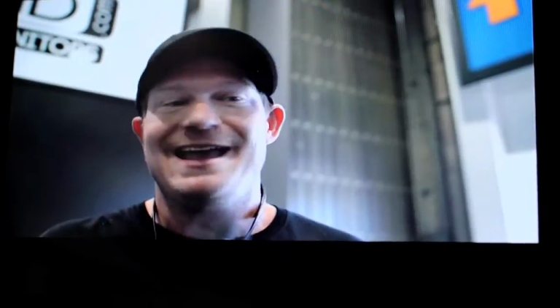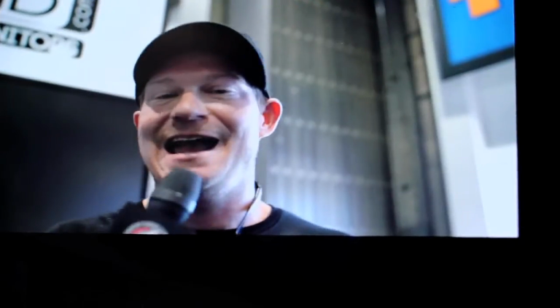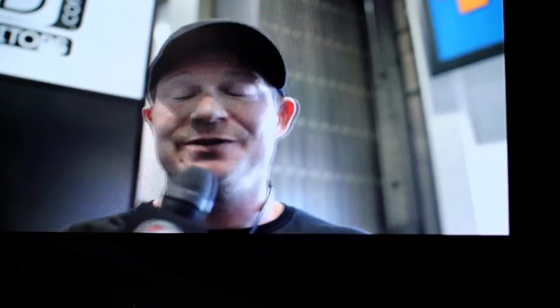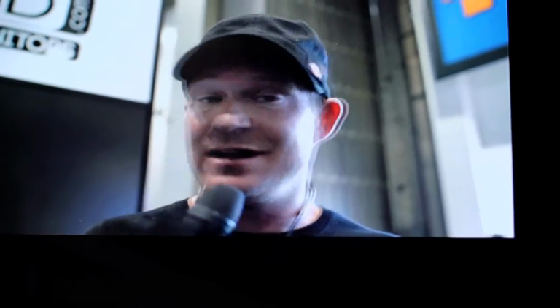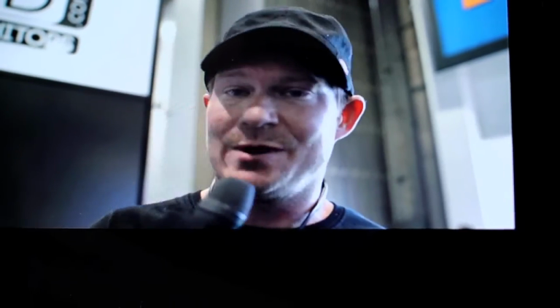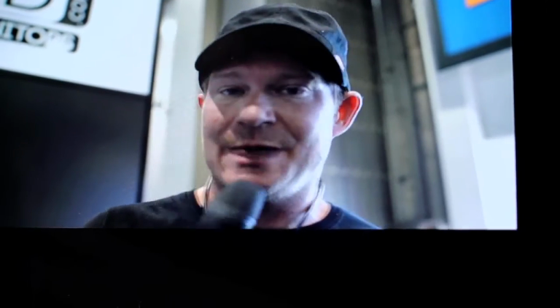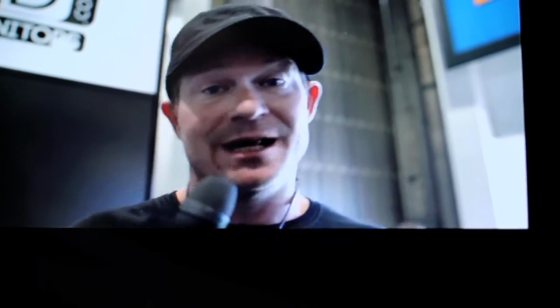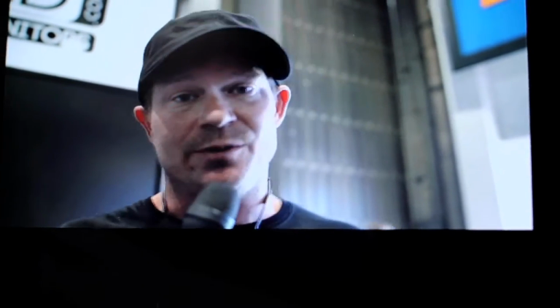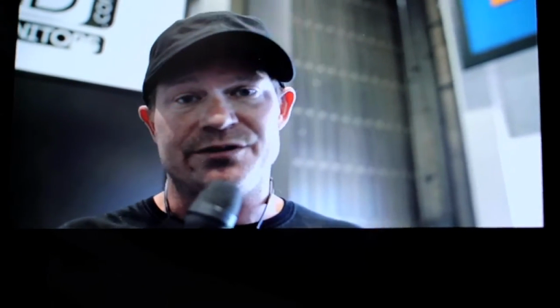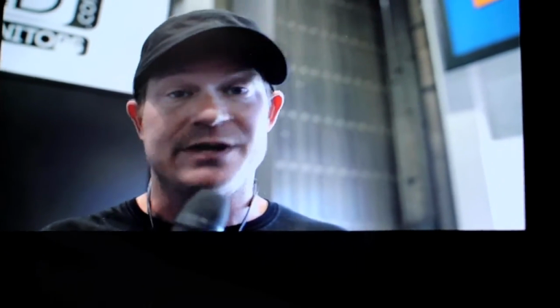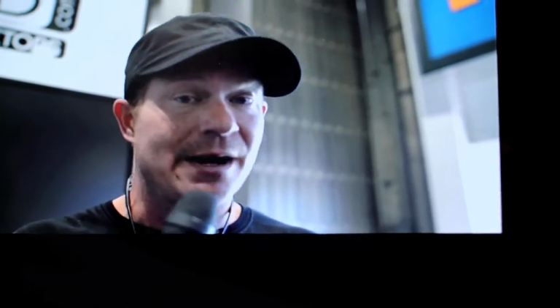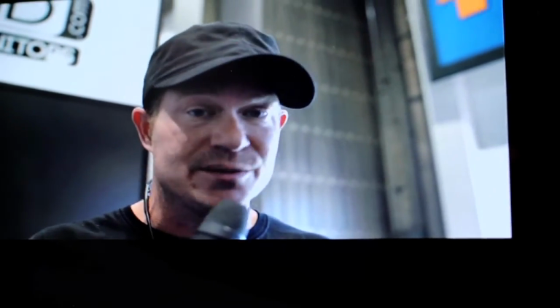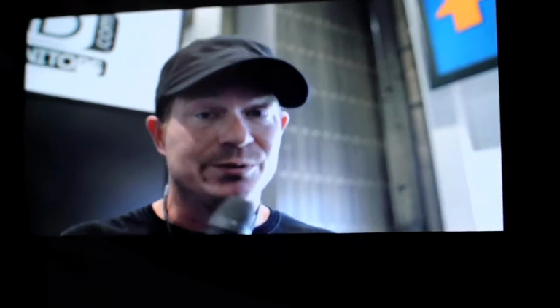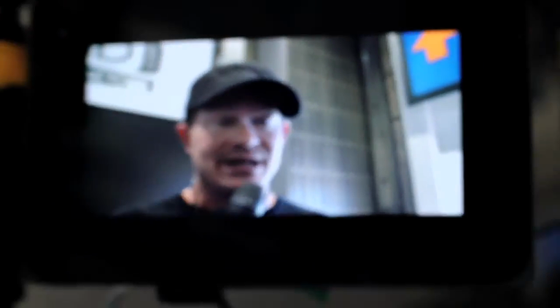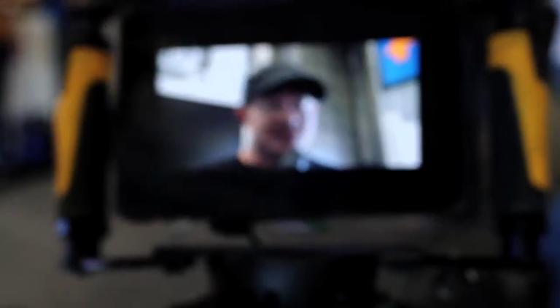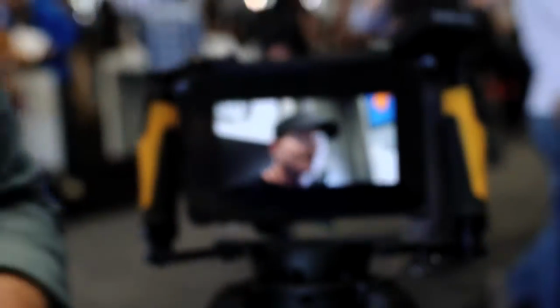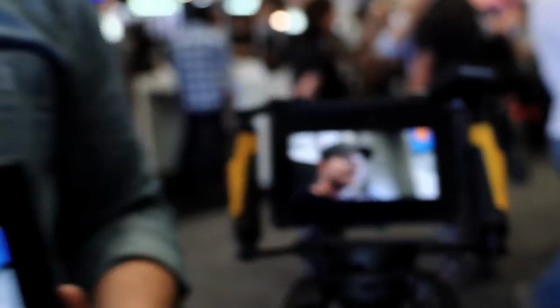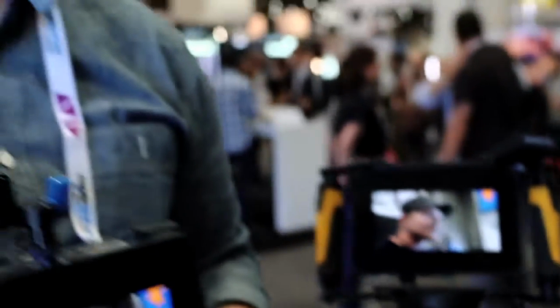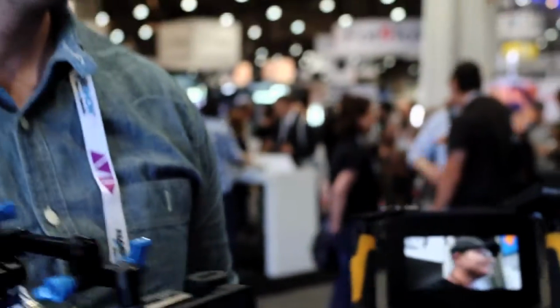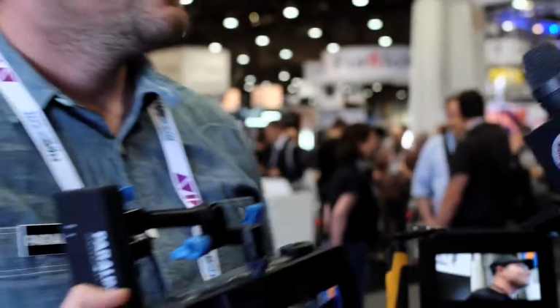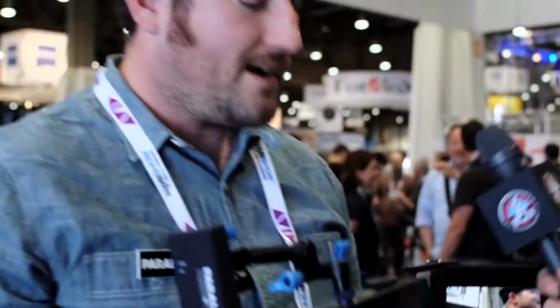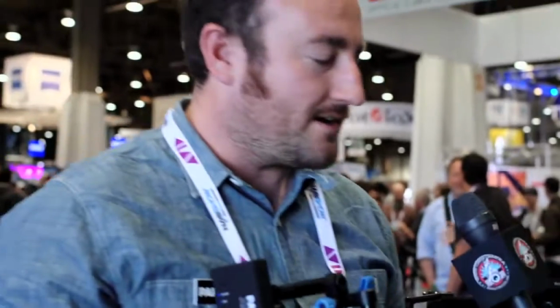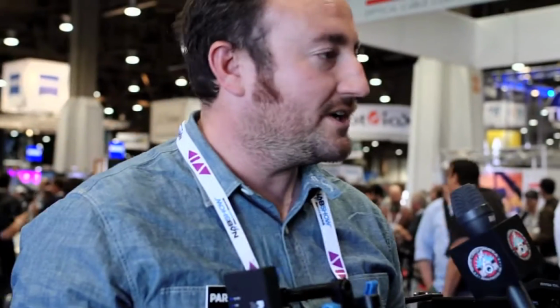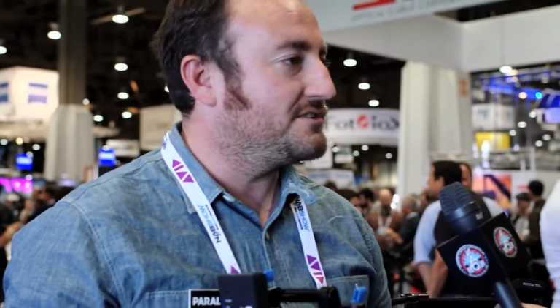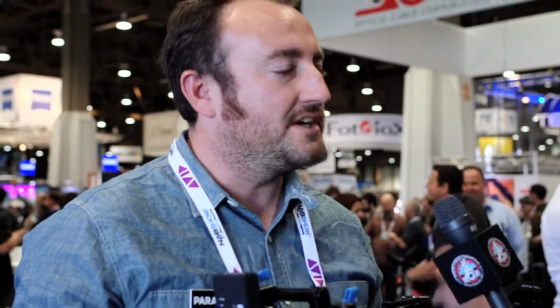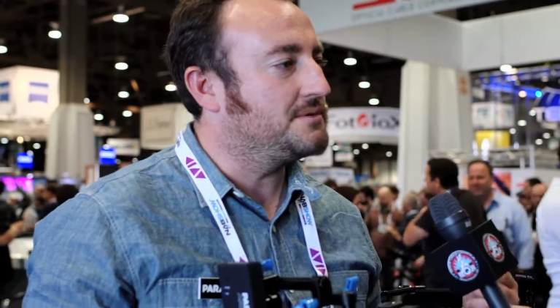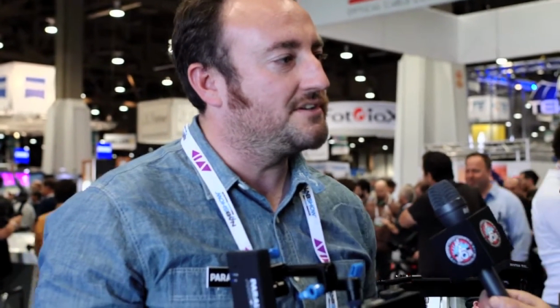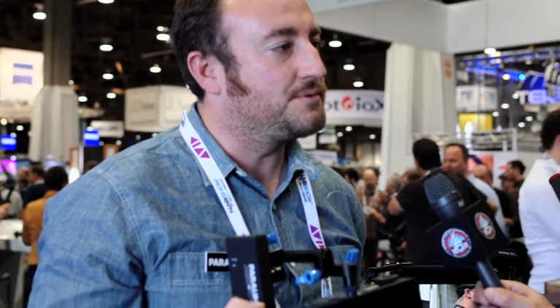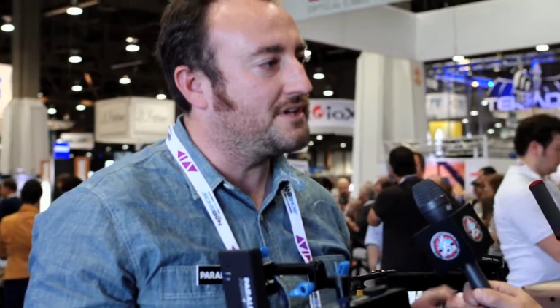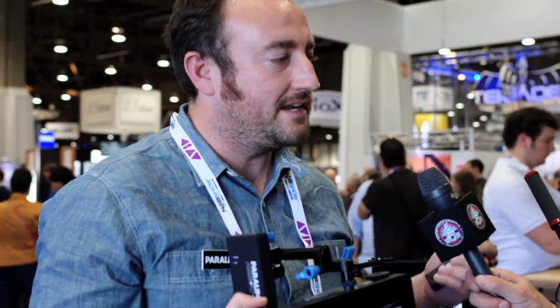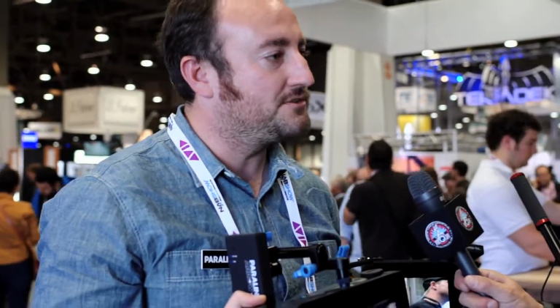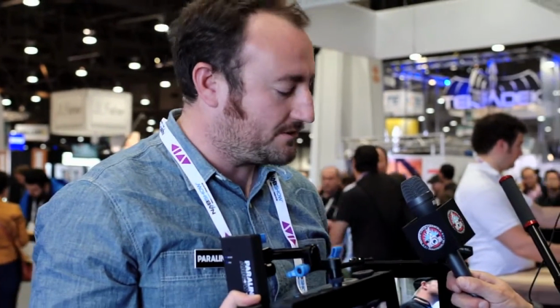Hey, how you doing? It's Jerry. I'm here with Wadabit Camera, NAB 2013. We're at the Paralynx booth with Dan Caines. What do you got for us? Hi, we're here at the SmallHD and Paralynx booth at NAB 2013.